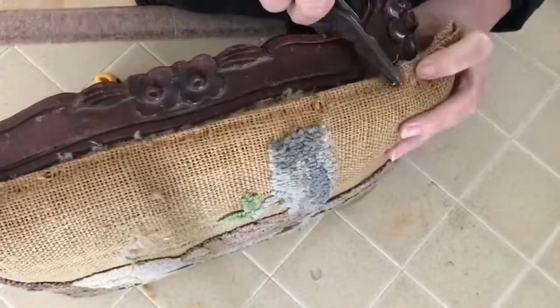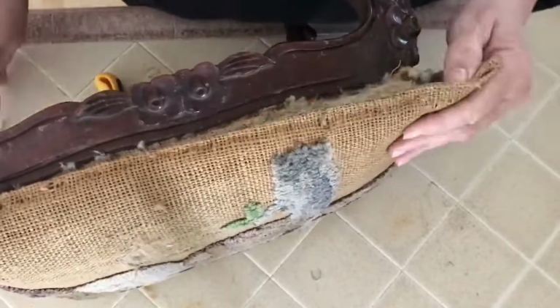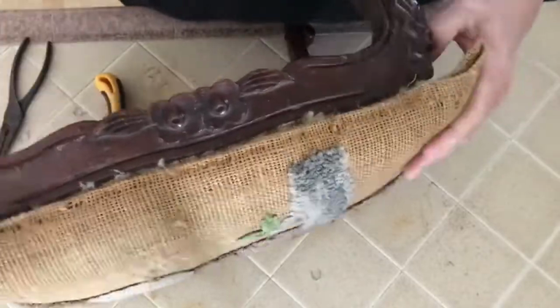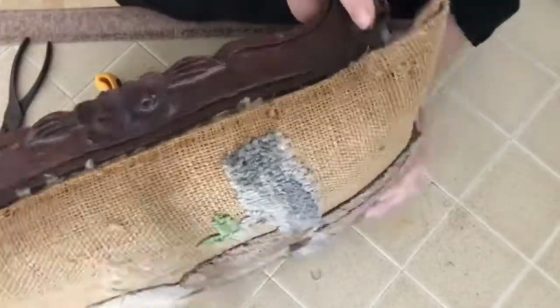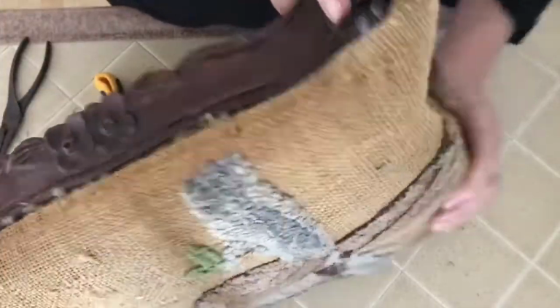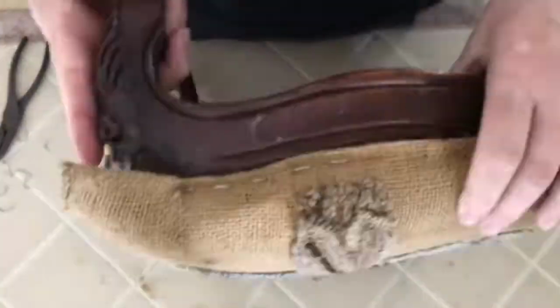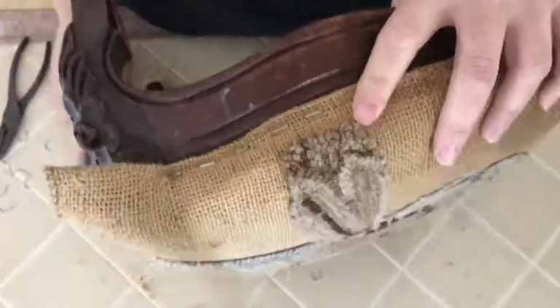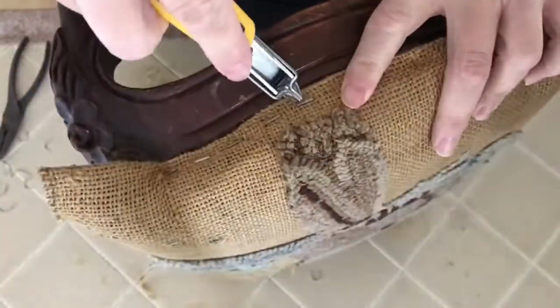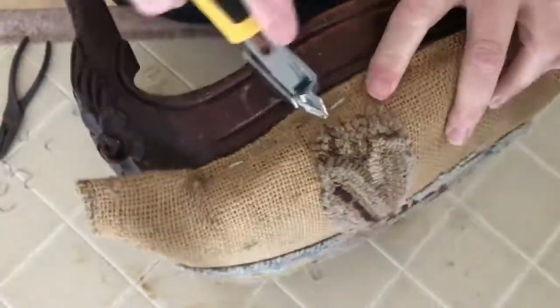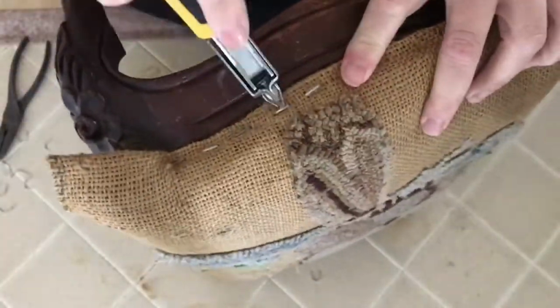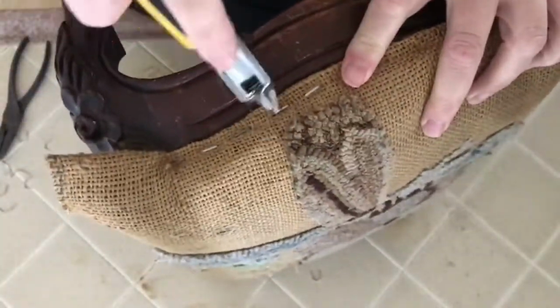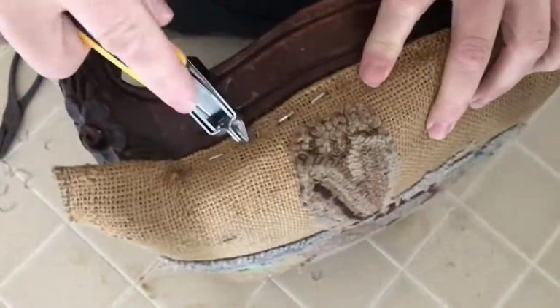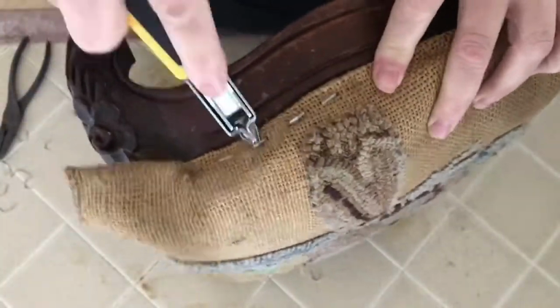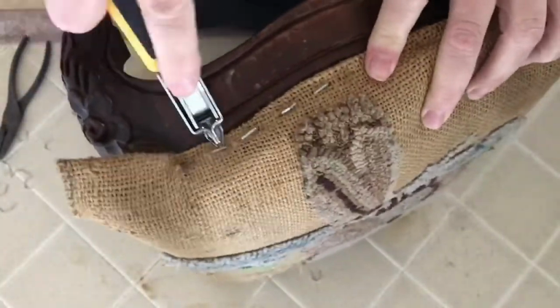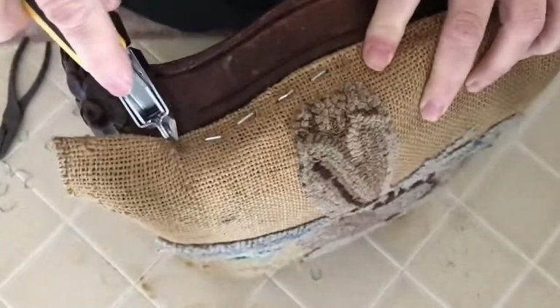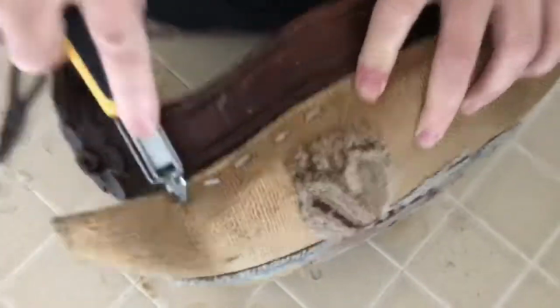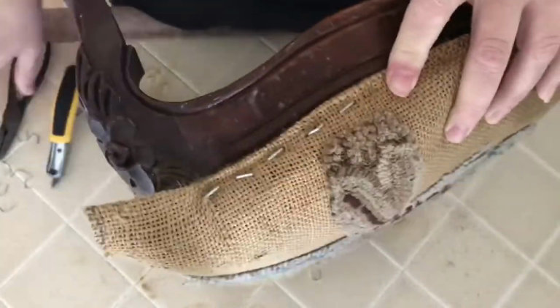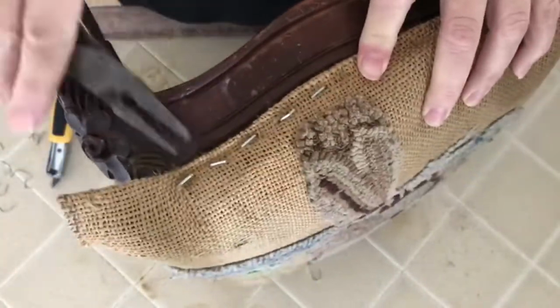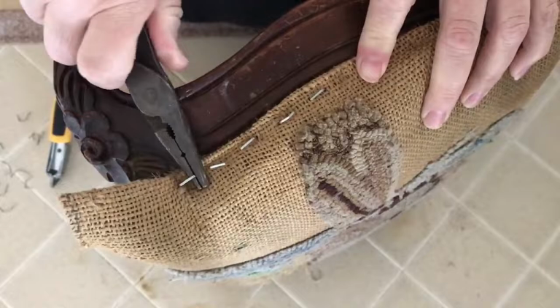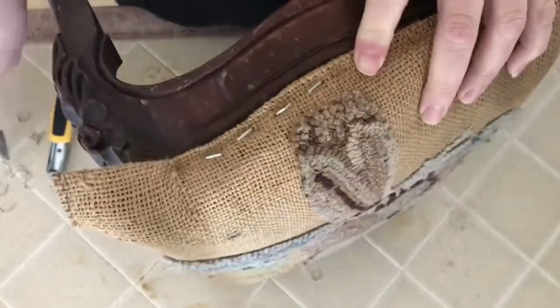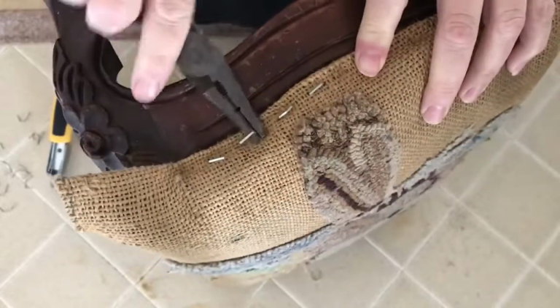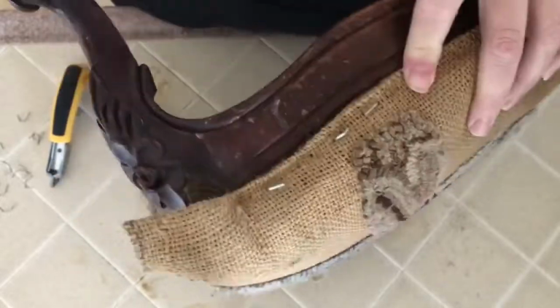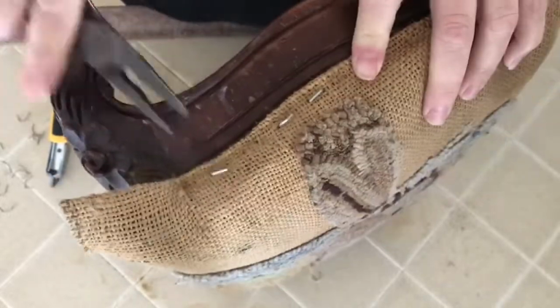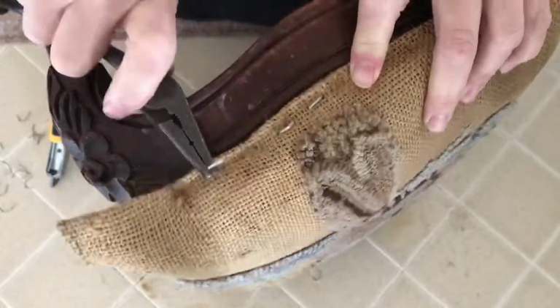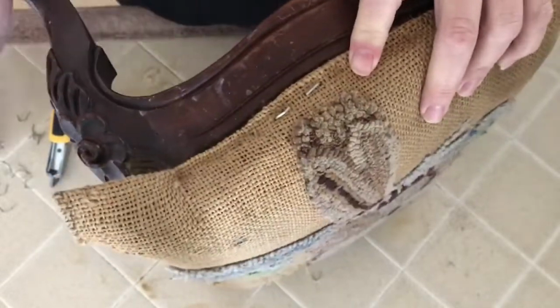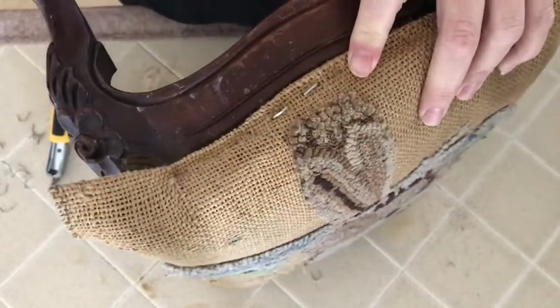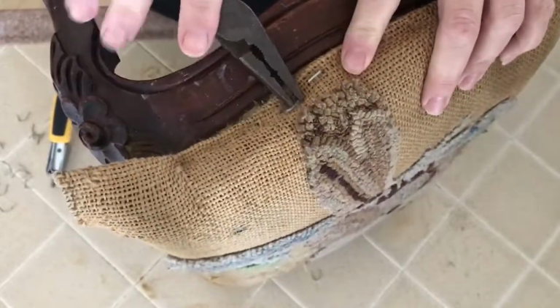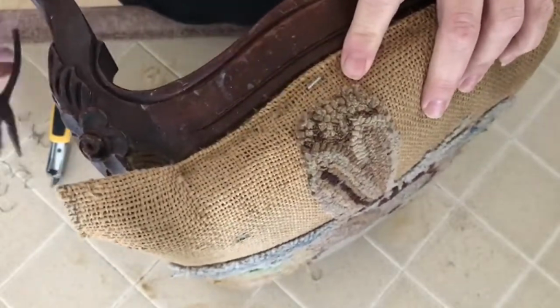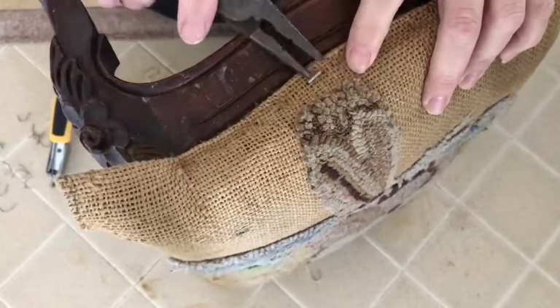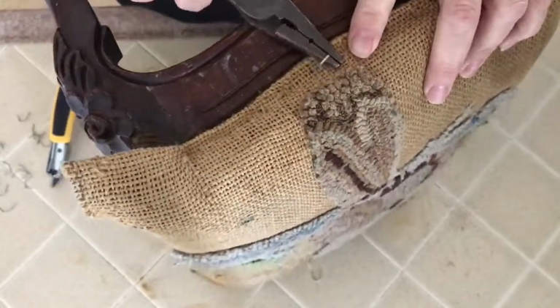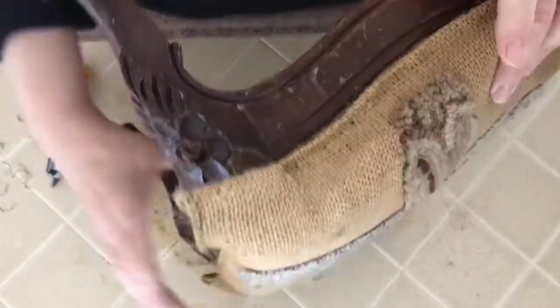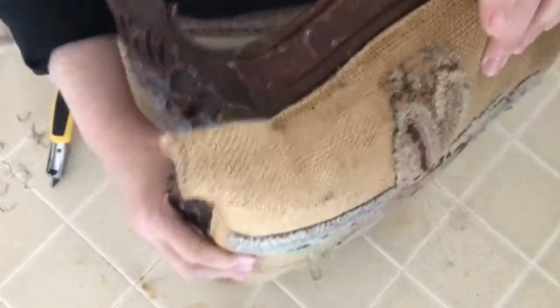Personally I find a lot of satisfaction when I can transform something that seems like it's at the end of its life and has no use to anybody else into something of value.